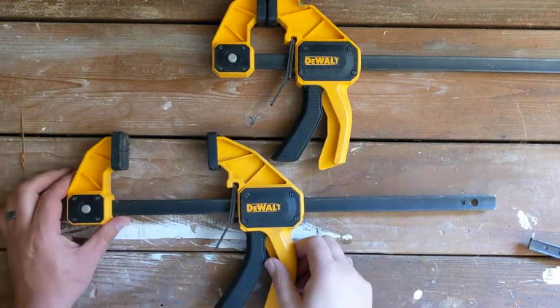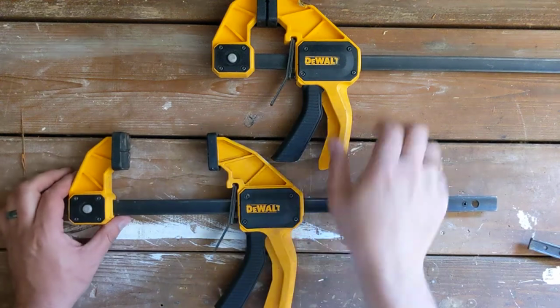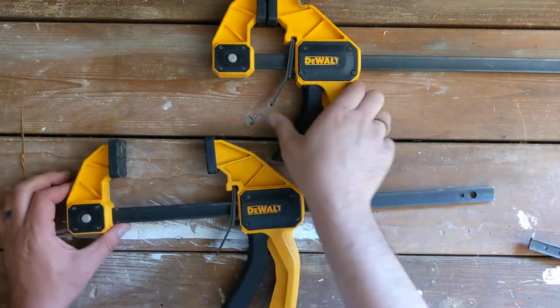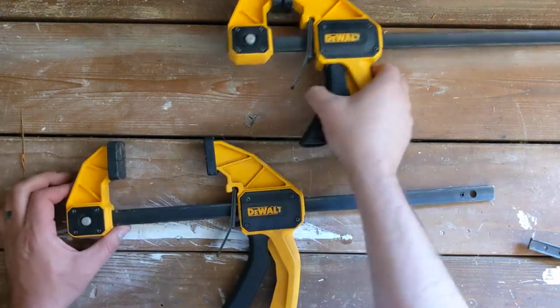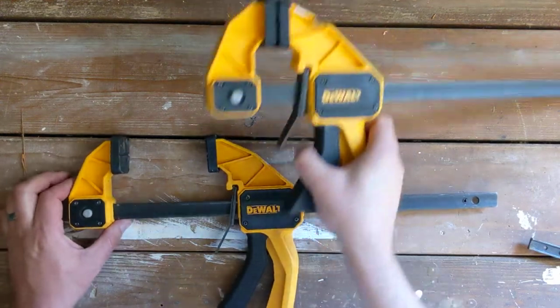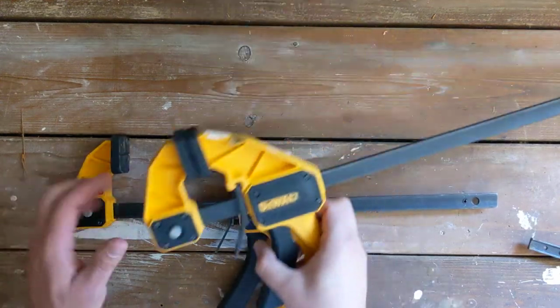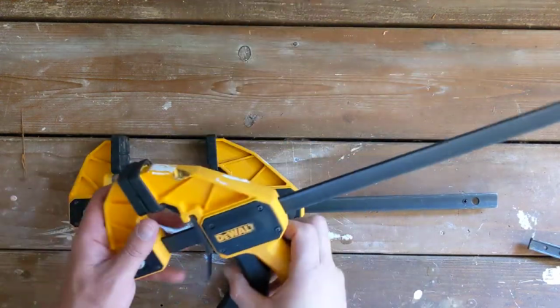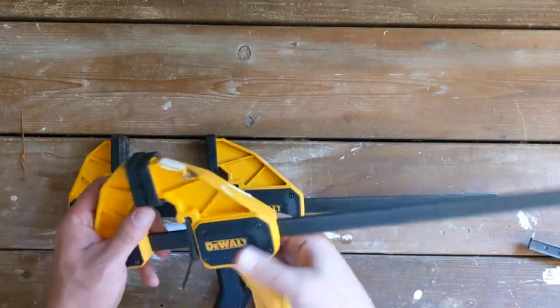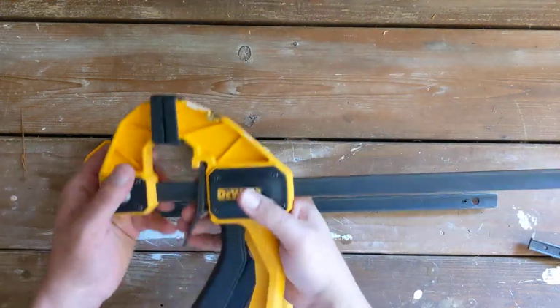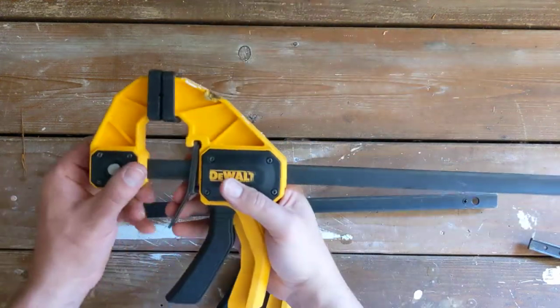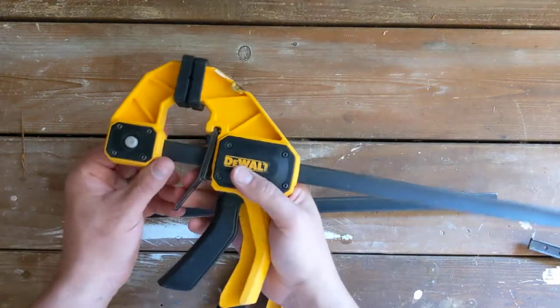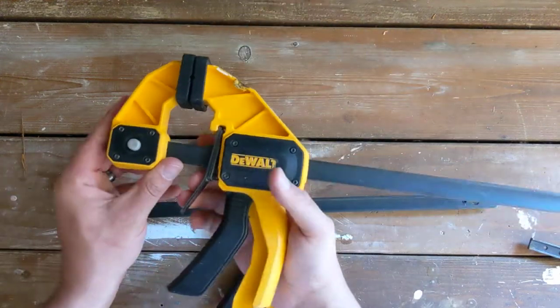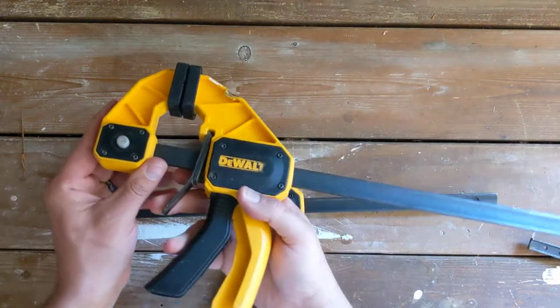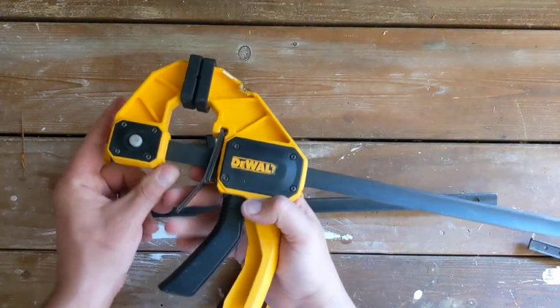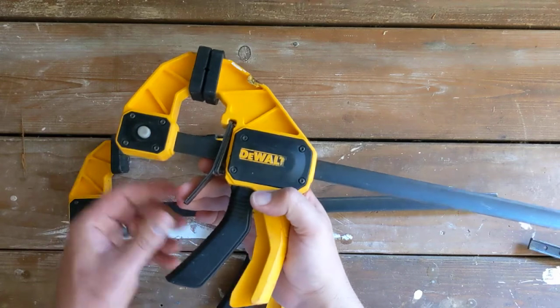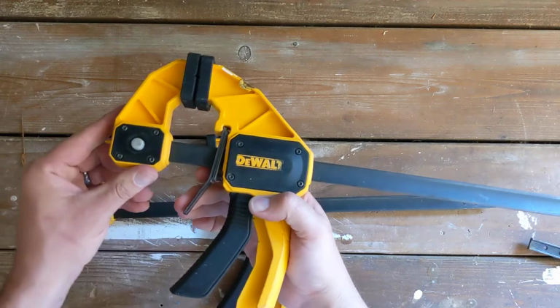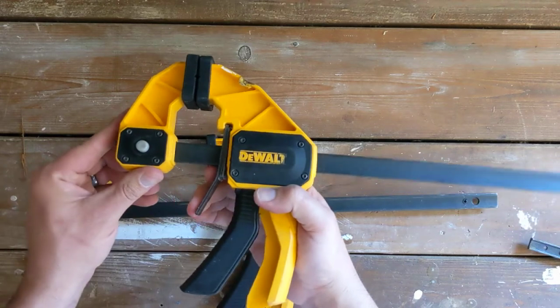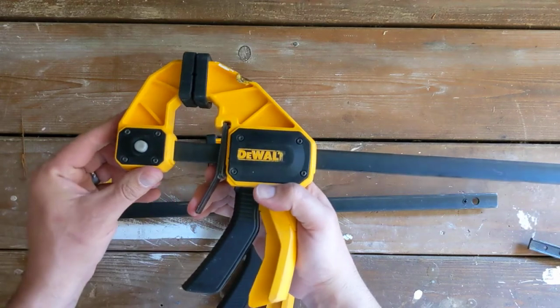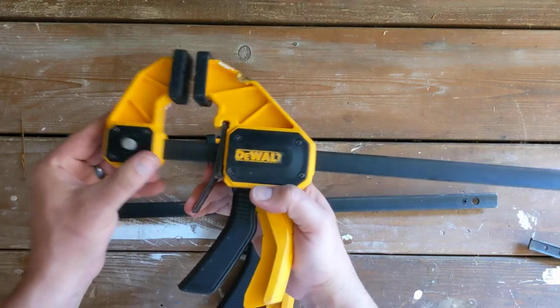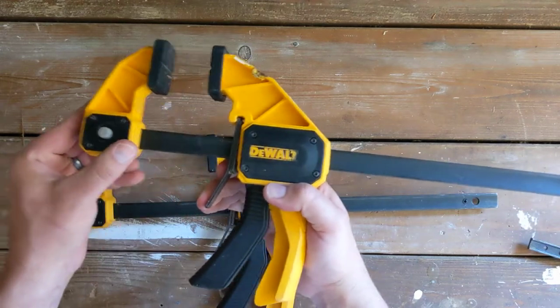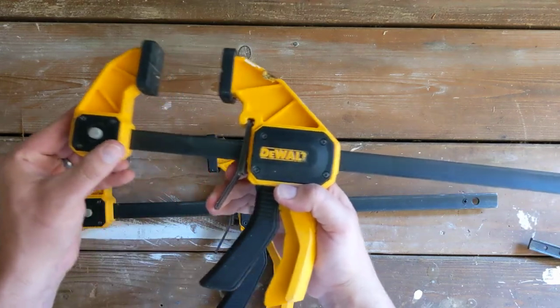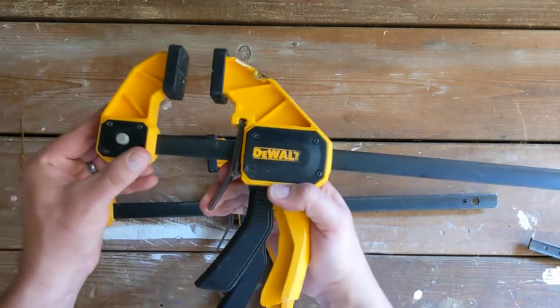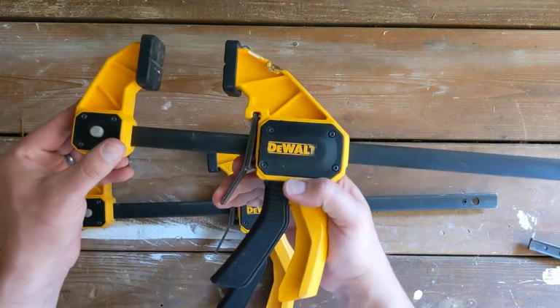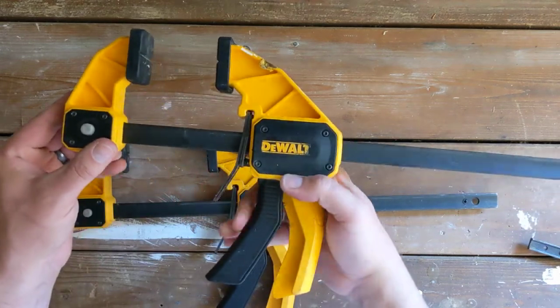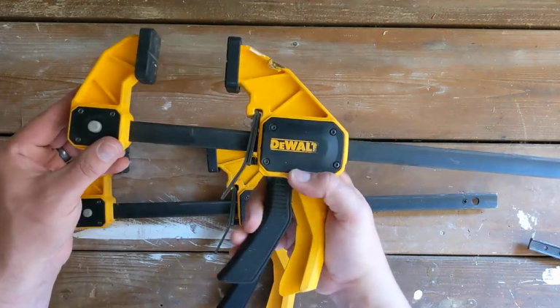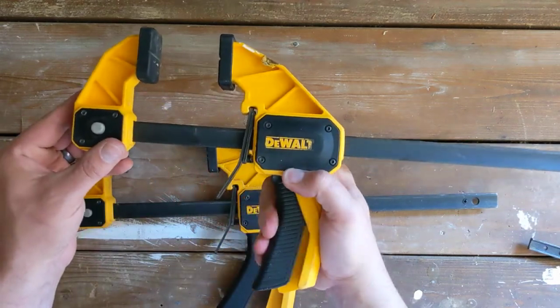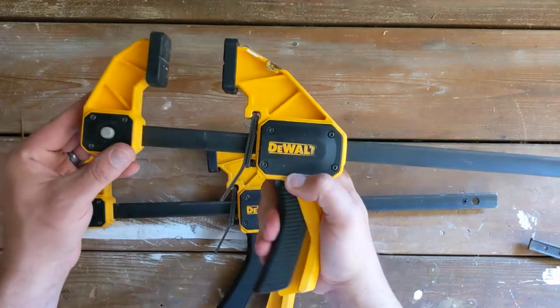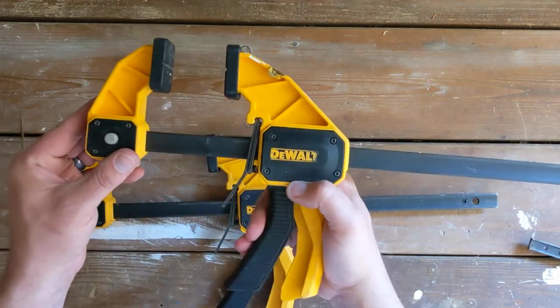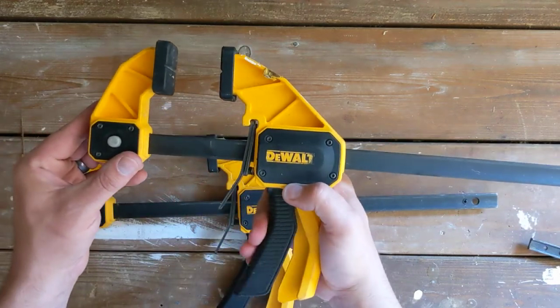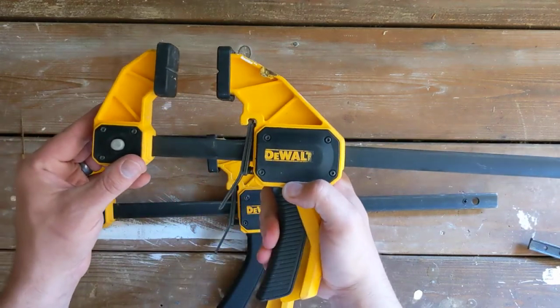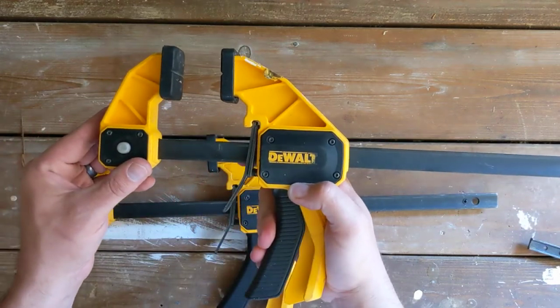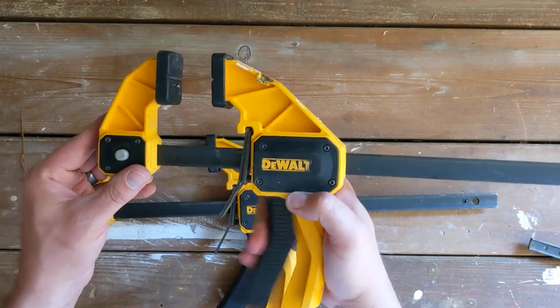I have here a couple of 12-inch bar clamps. You might be familiar with these. Push this trigger, it's free to go. Squeeze this trigger, it inches in a little bit.